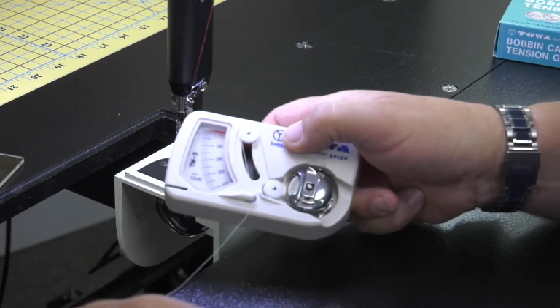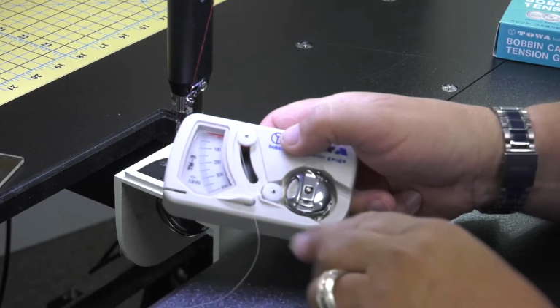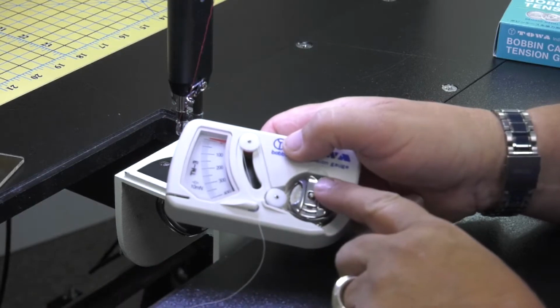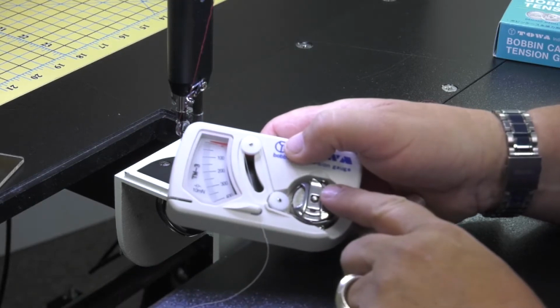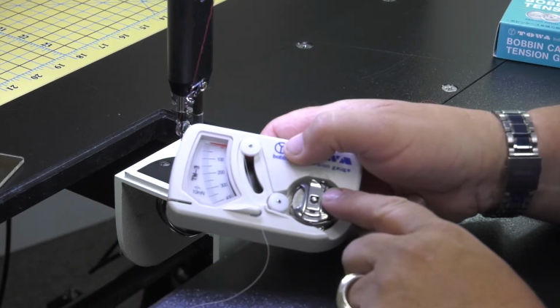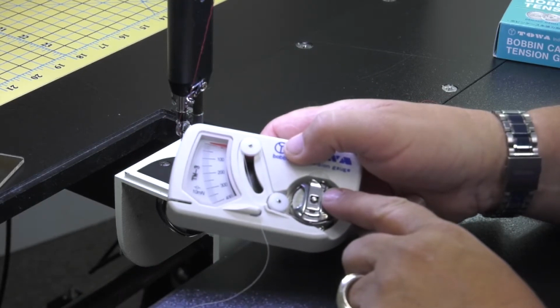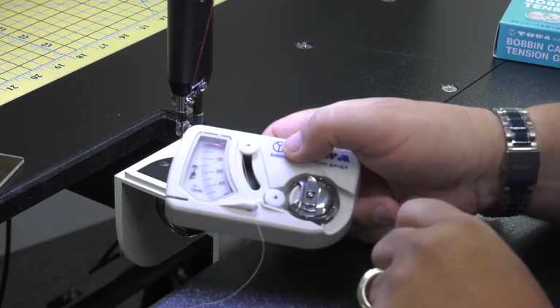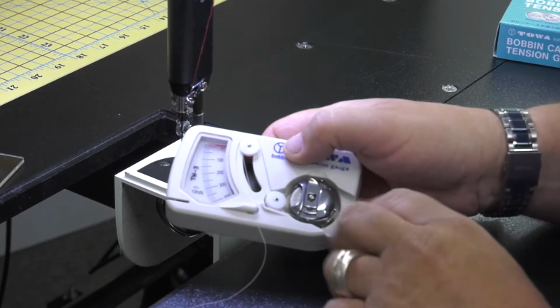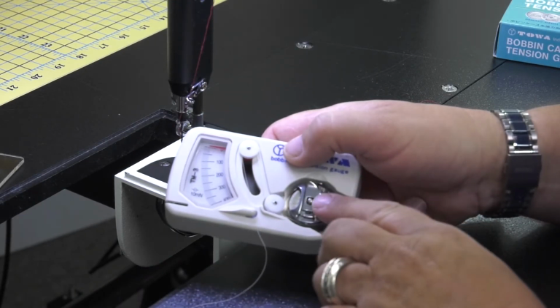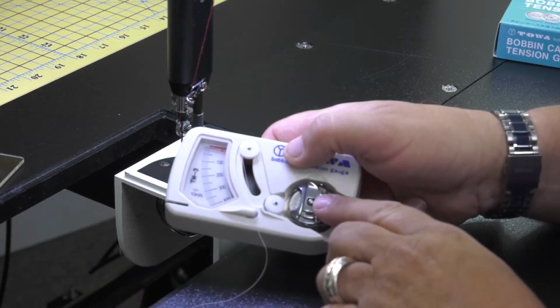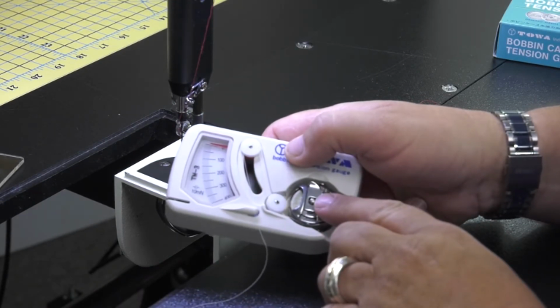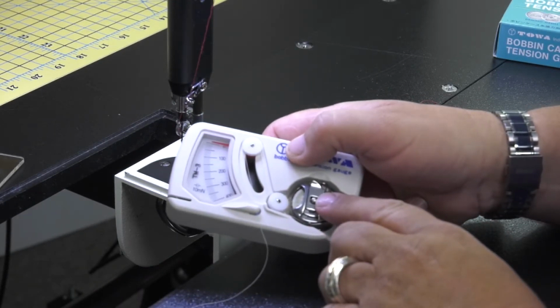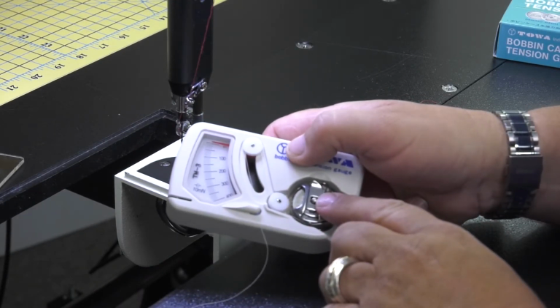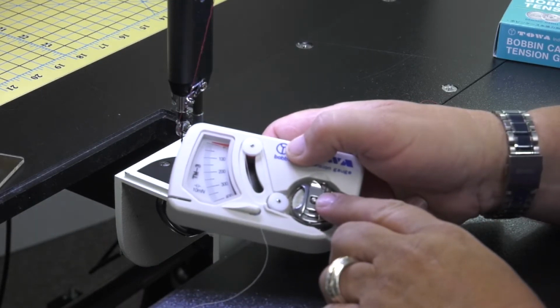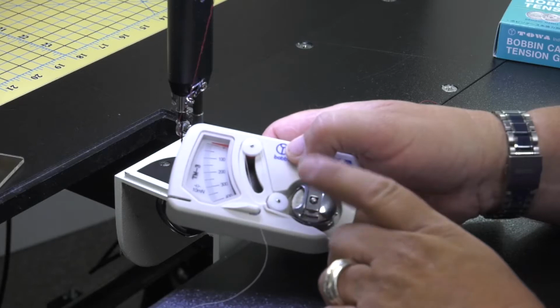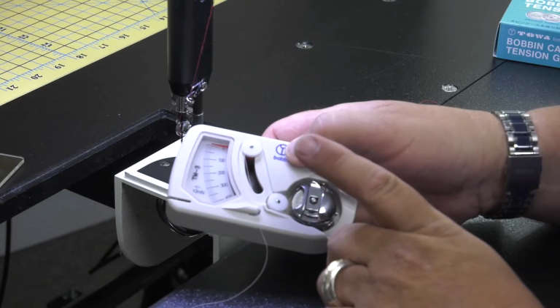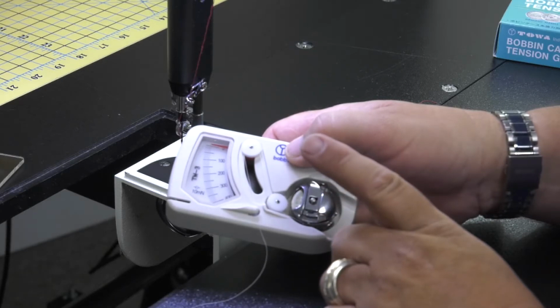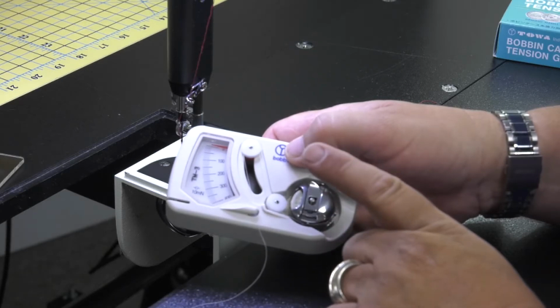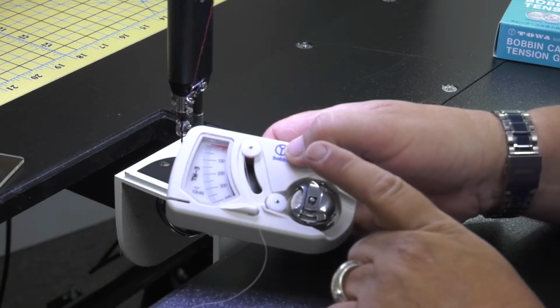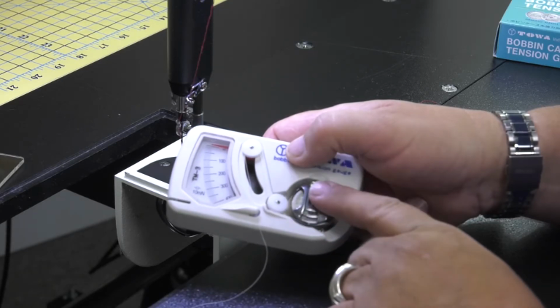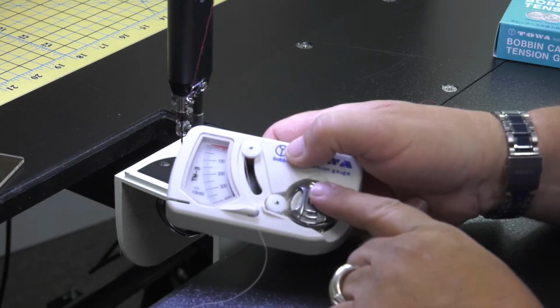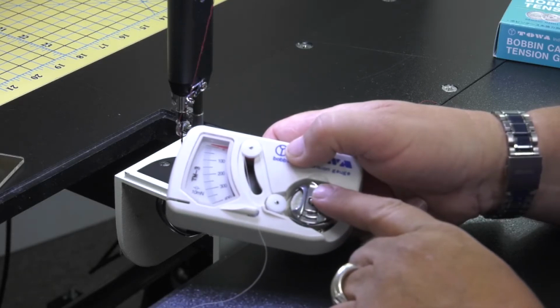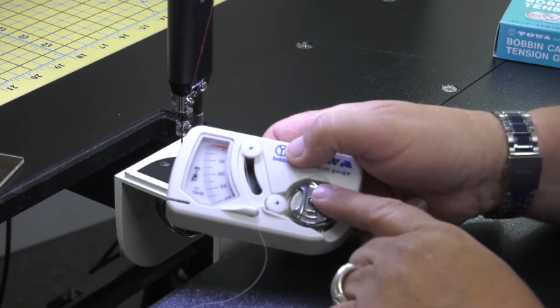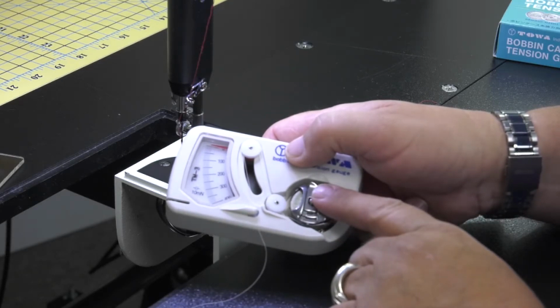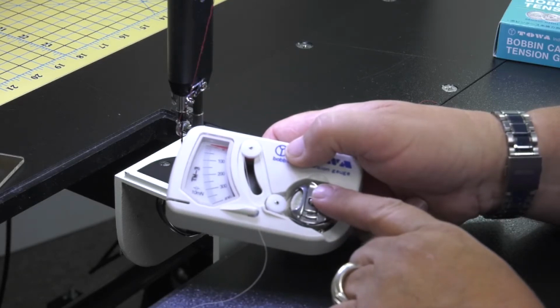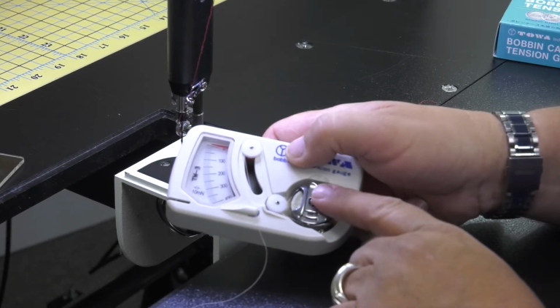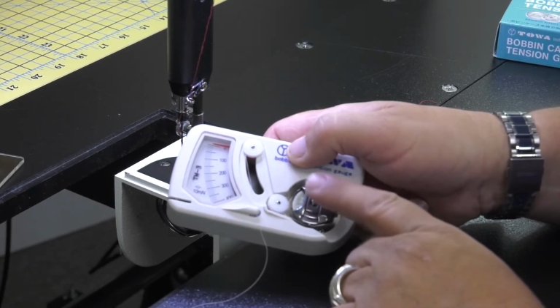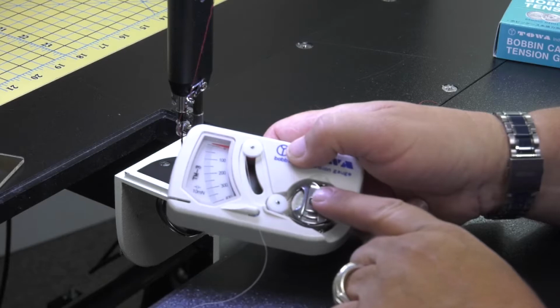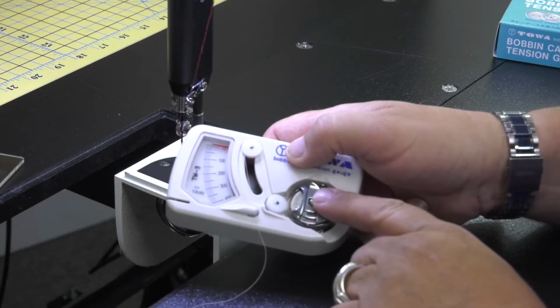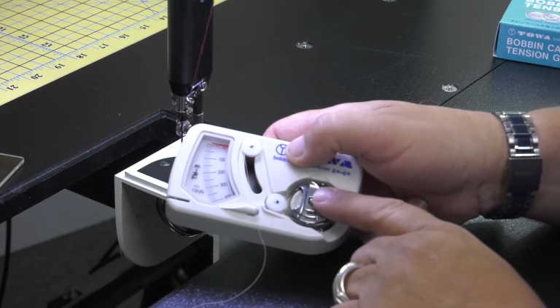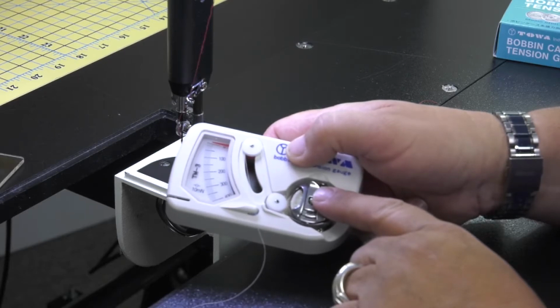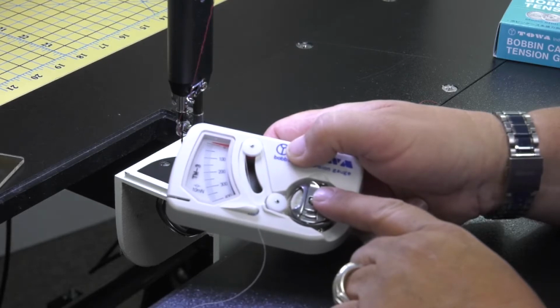On the paper bobbins we want to set at 100 grams of pull, and on the metal bobbins that you wind yourself we're going to set them at 200 grams of pull.